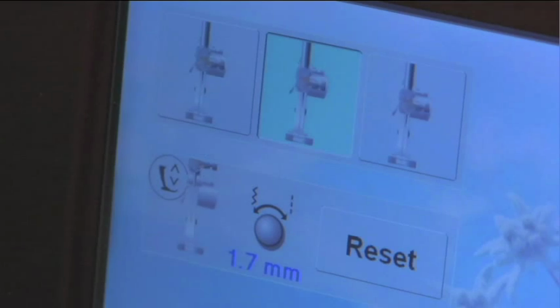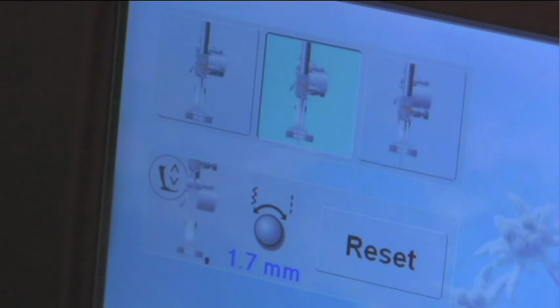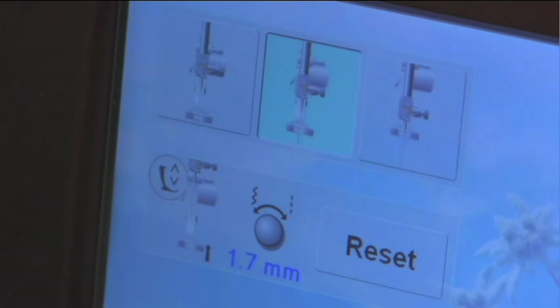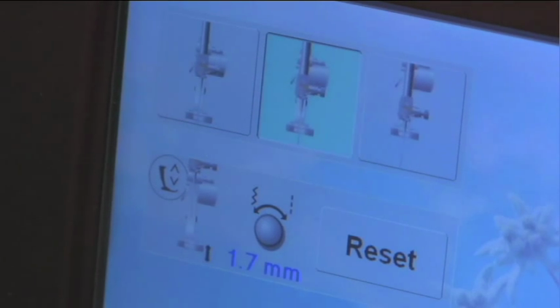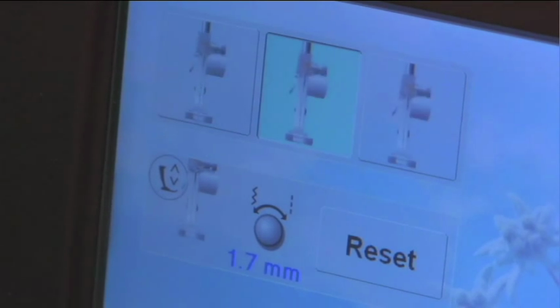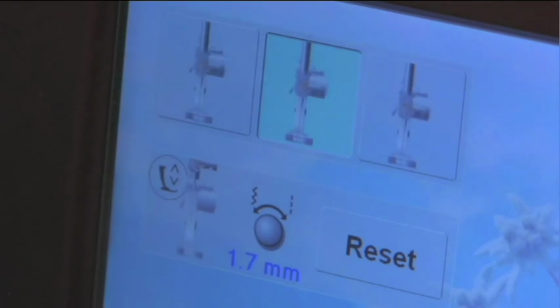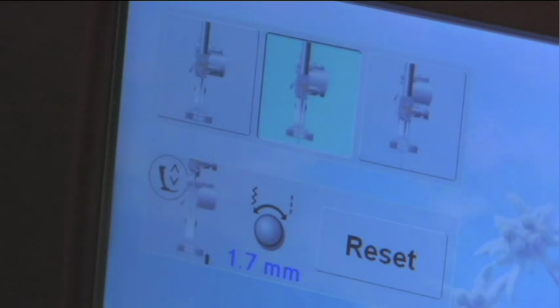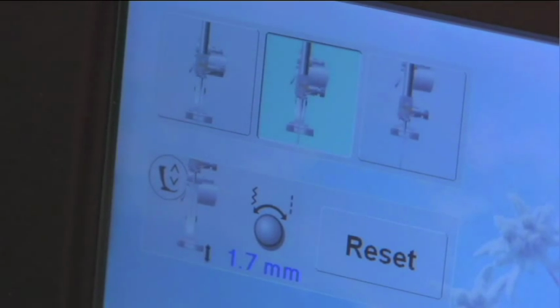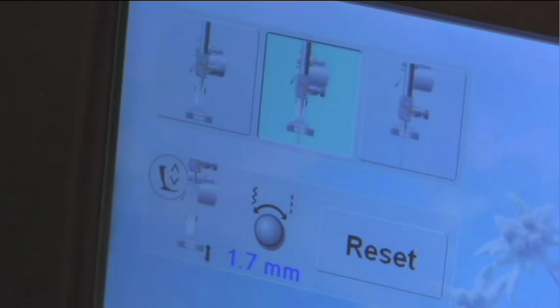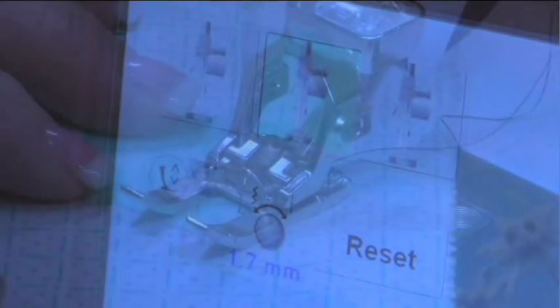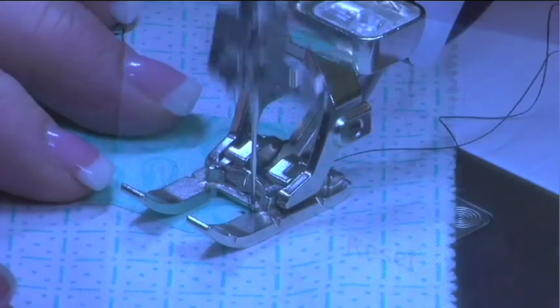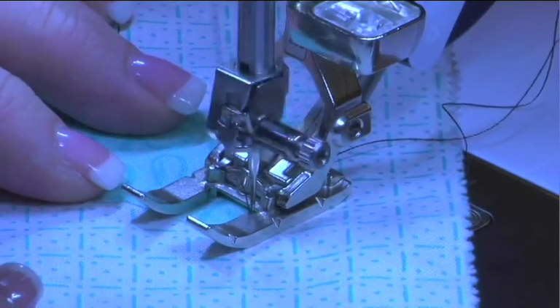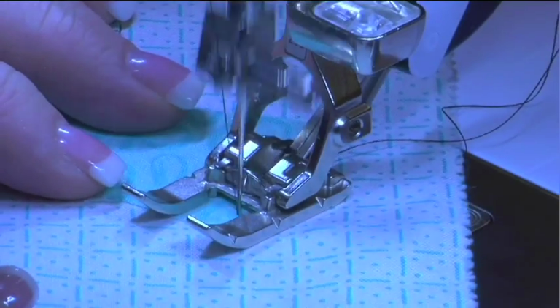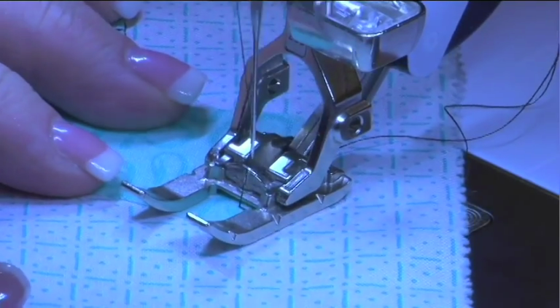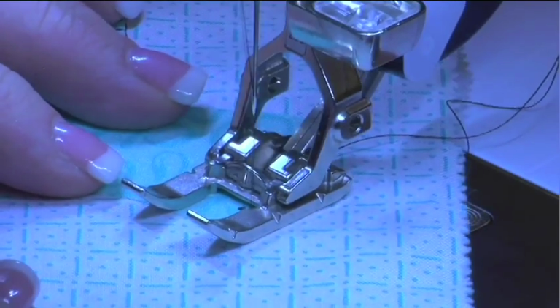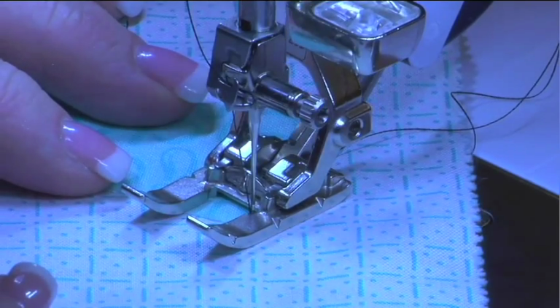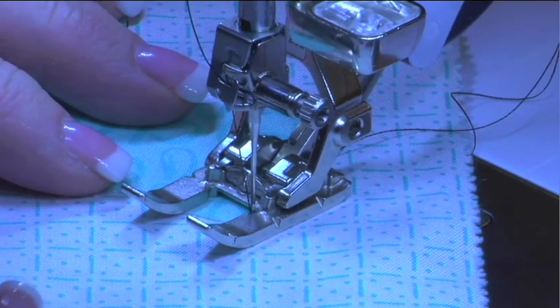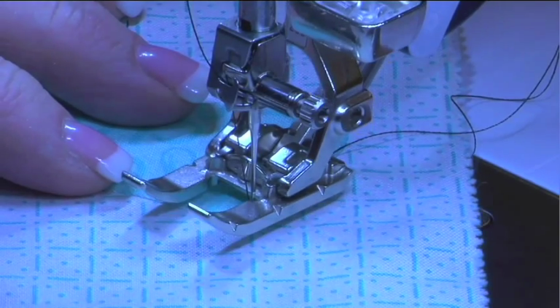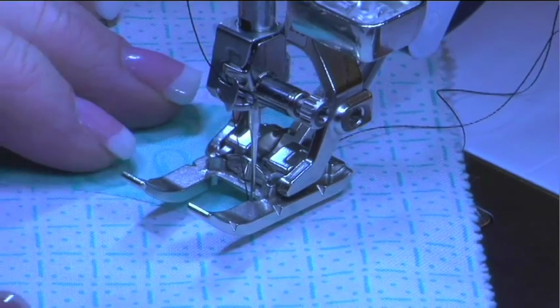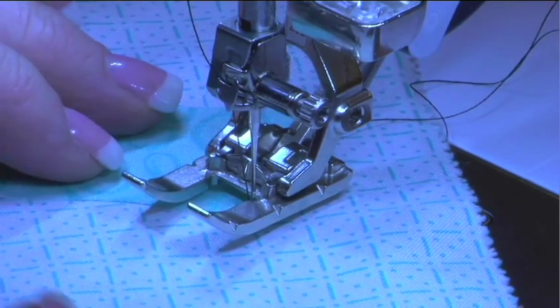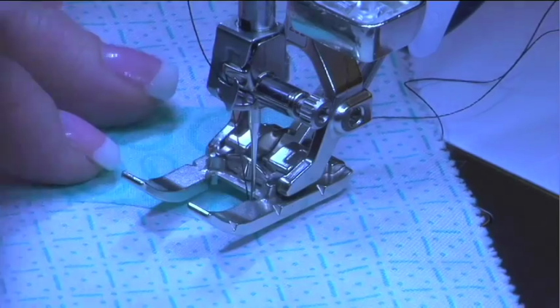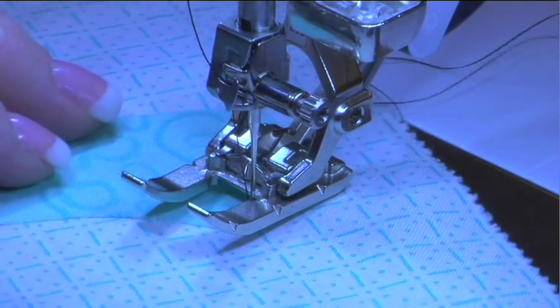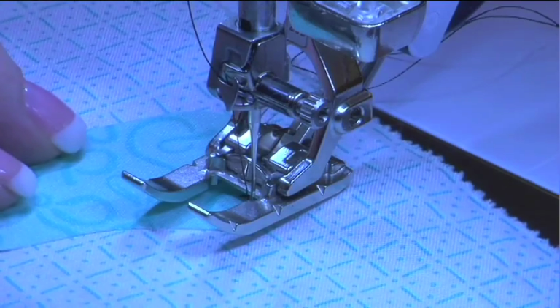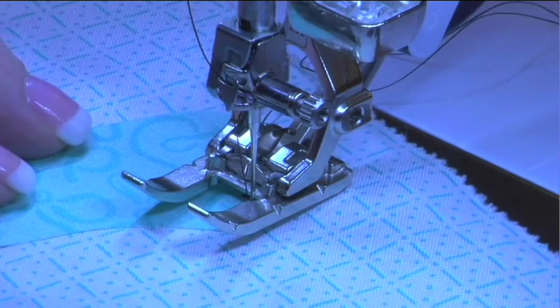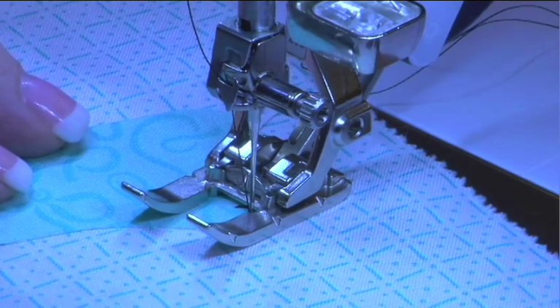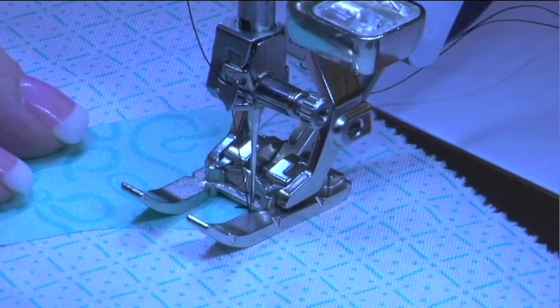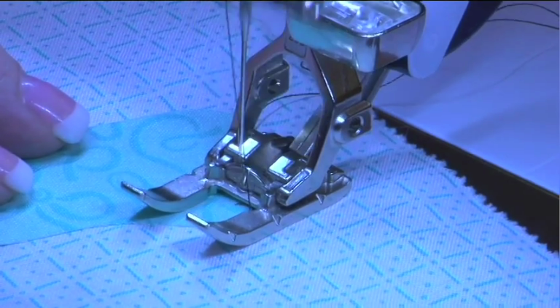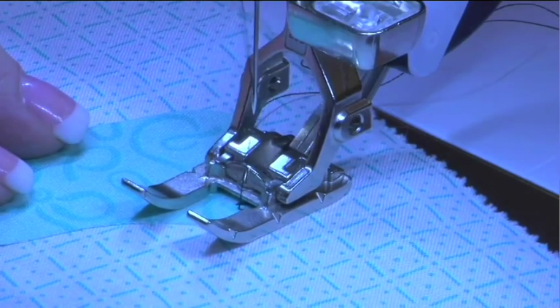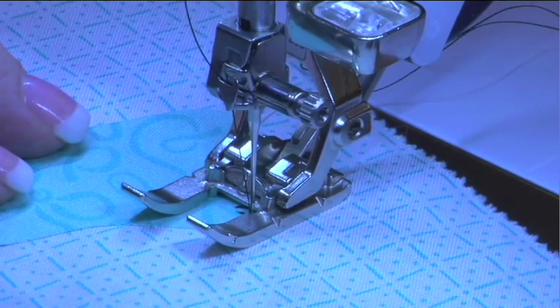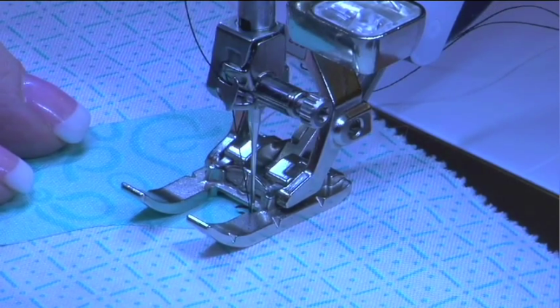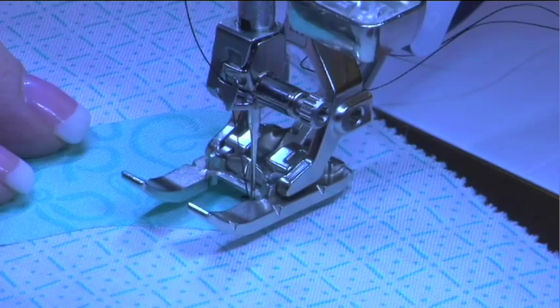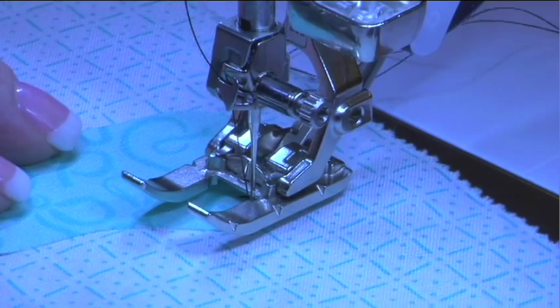So when you stop, your needle is down in the fabric and your foot comes up. That's correct. As I come to an area where I have to pivot, I stop and my foot automatically raises so that I can do the next stitch. And if I stop again, the foot will raise.